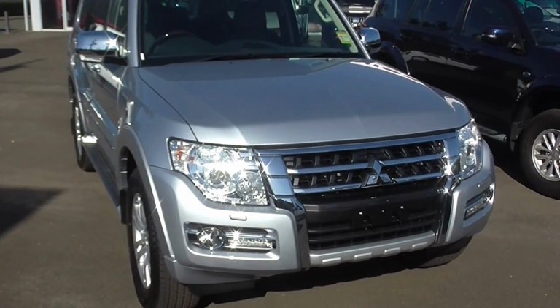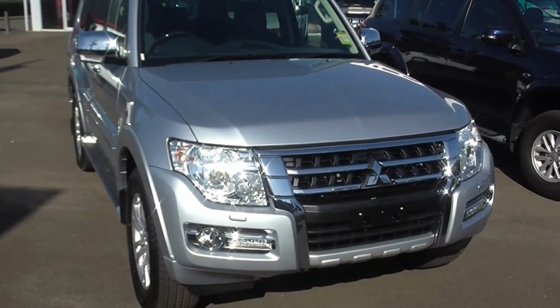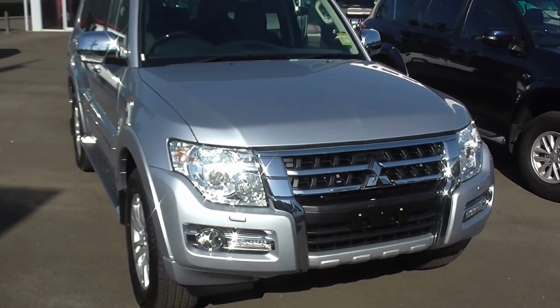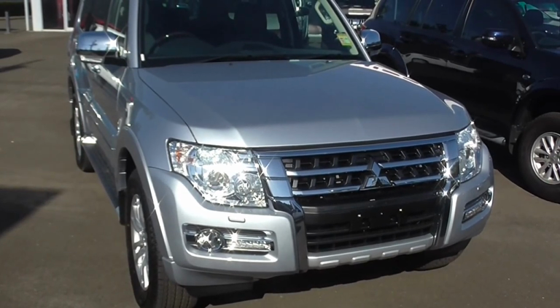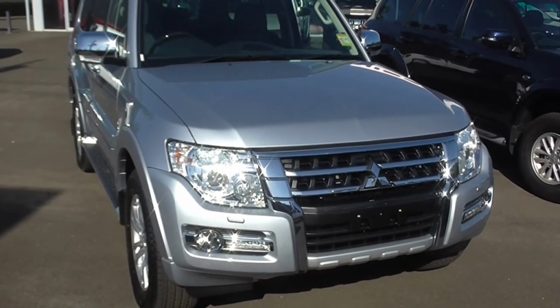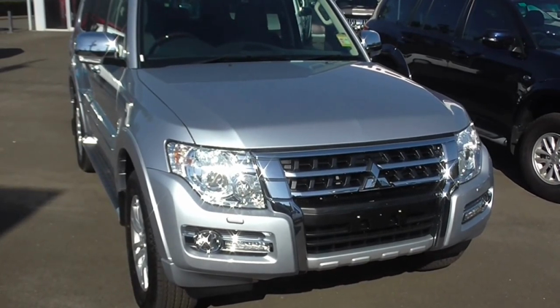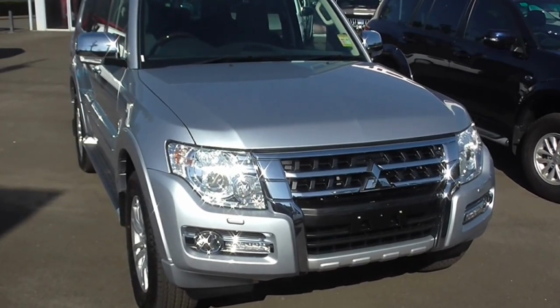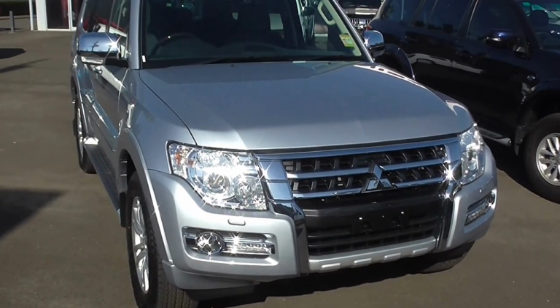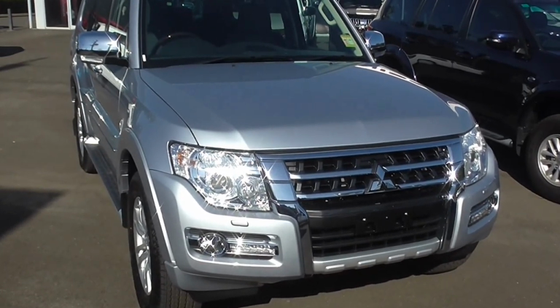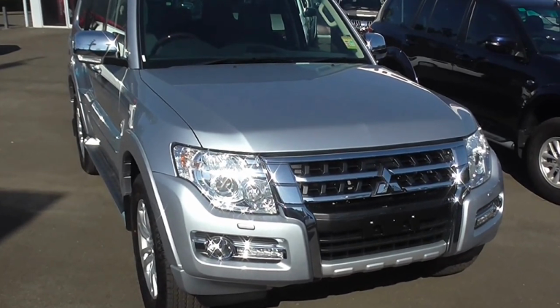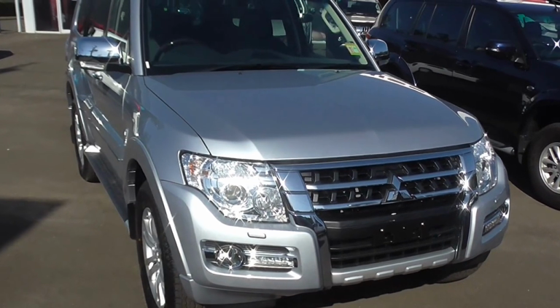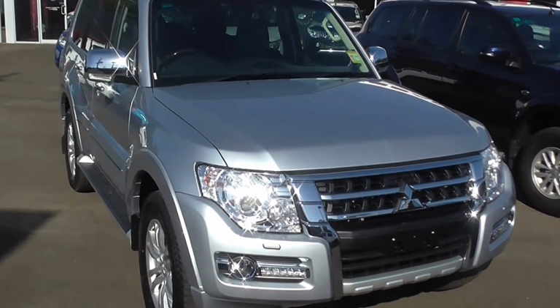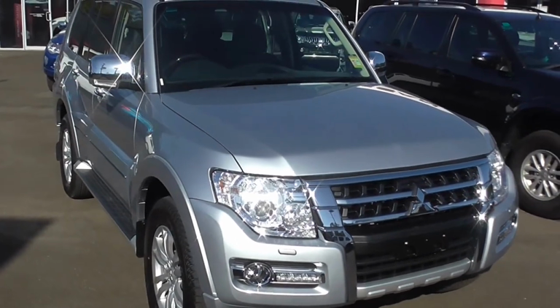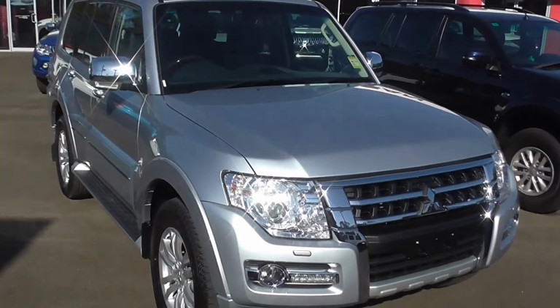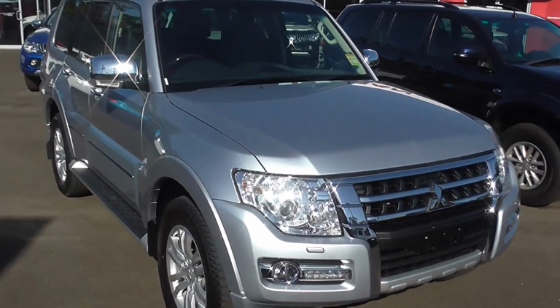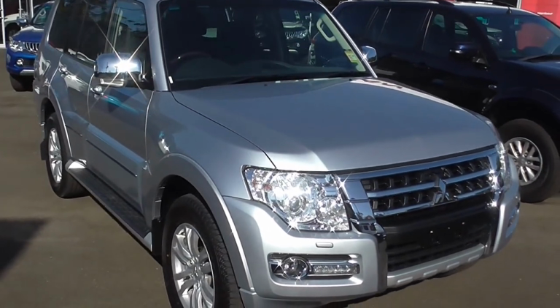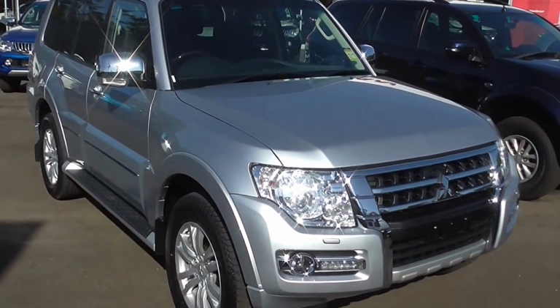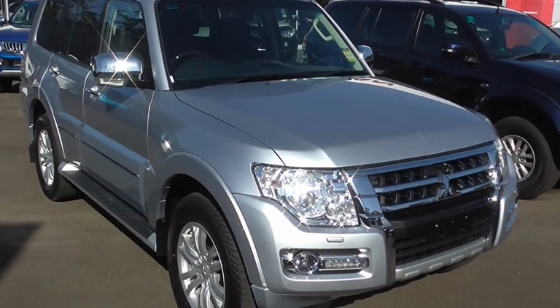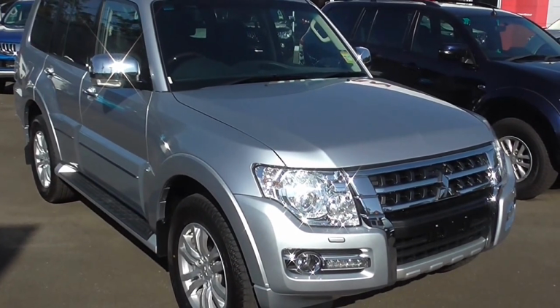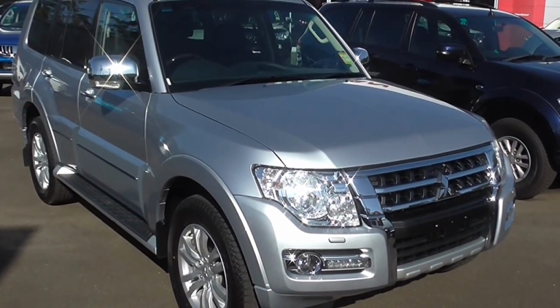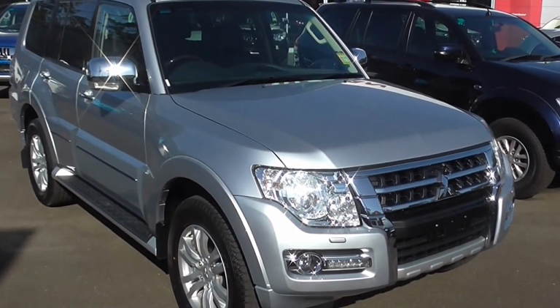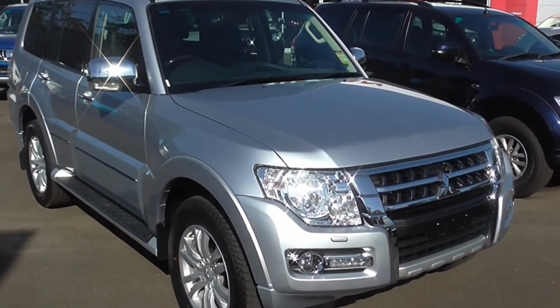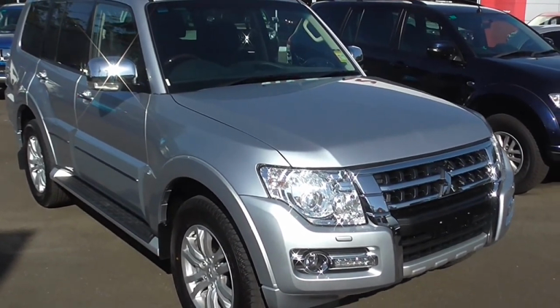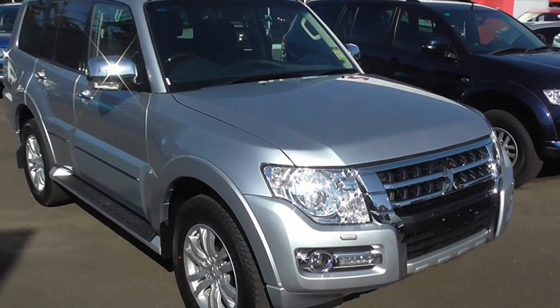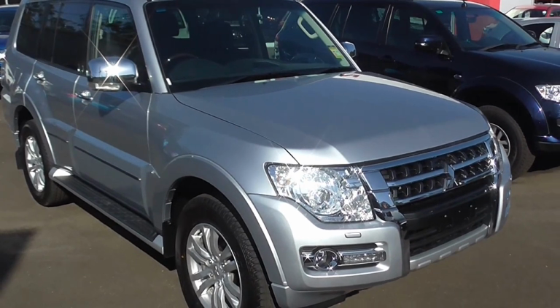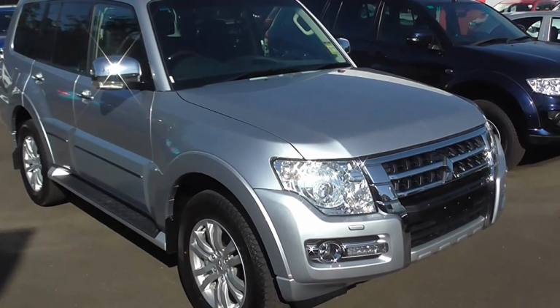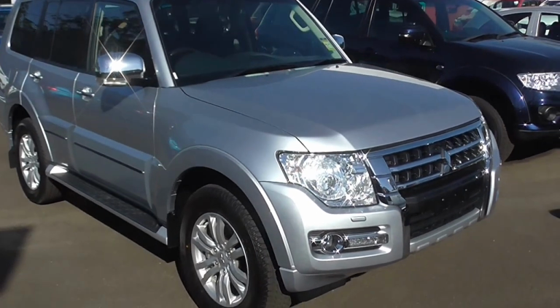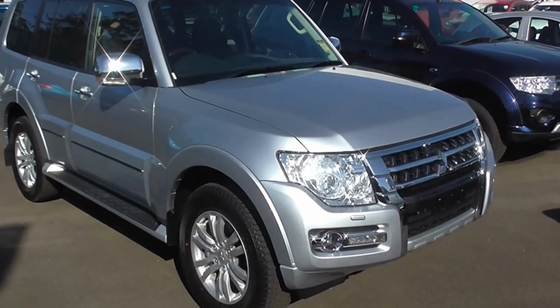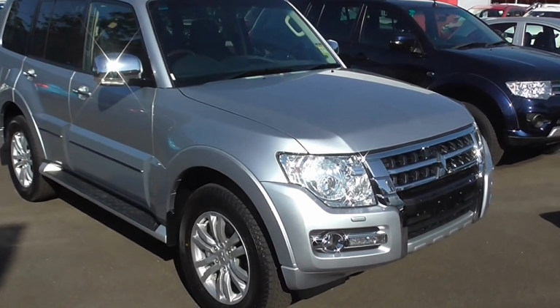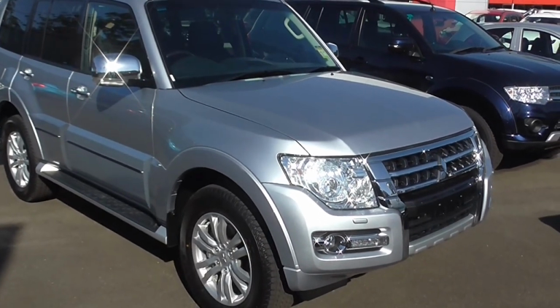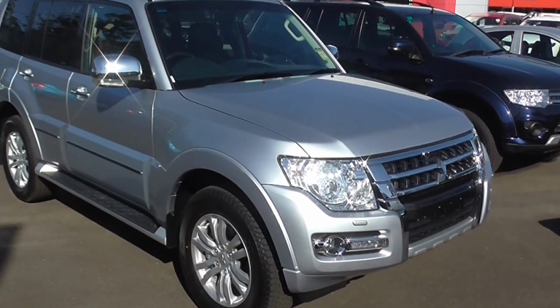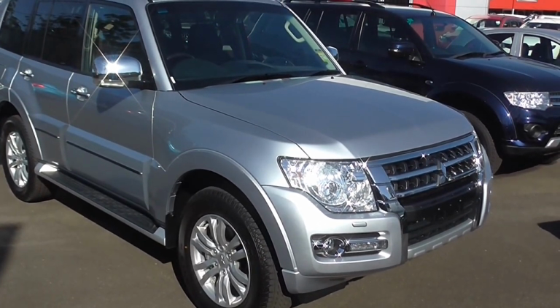Hey guys, thanks for your inquiry on our Mitsubishi Pajero XSeed. The model I'm showing you here is the XSeed, which is the top of the line. However, the Pajero does come in two other models: the GLS and the GLX, being the entry level.